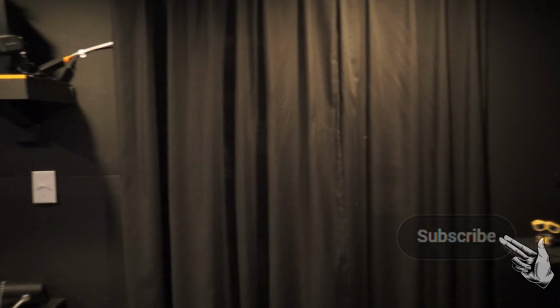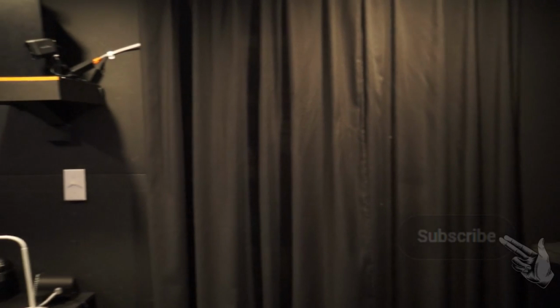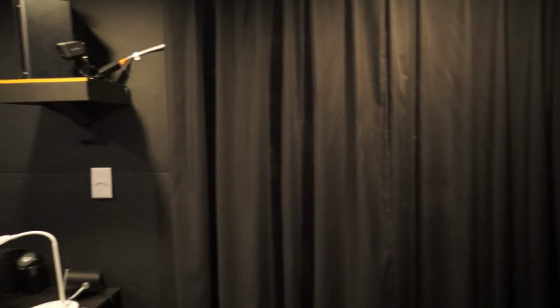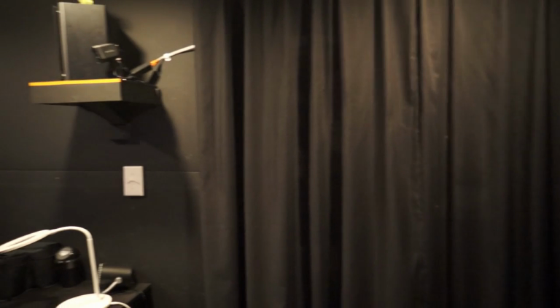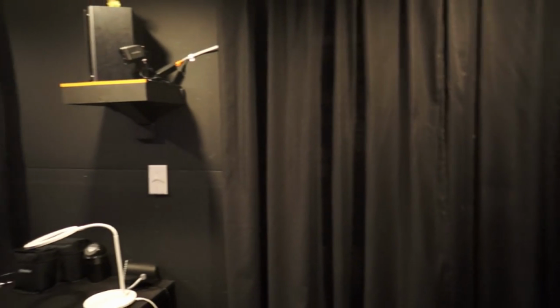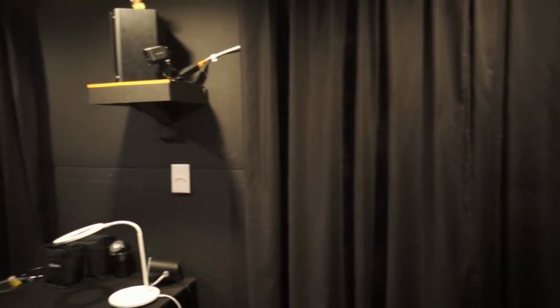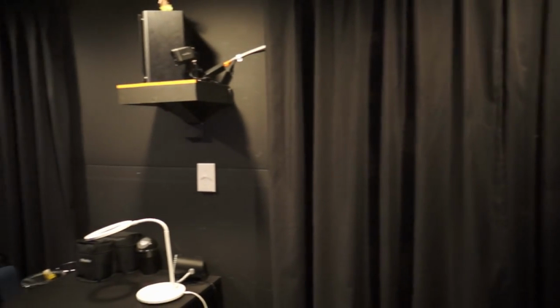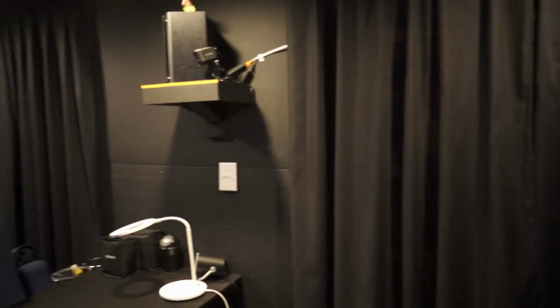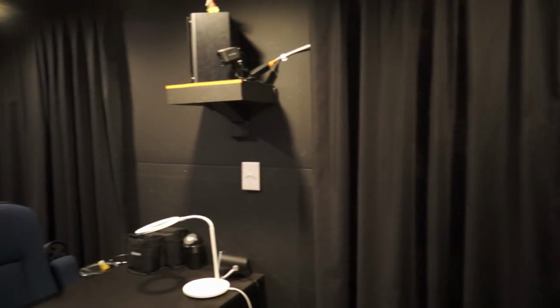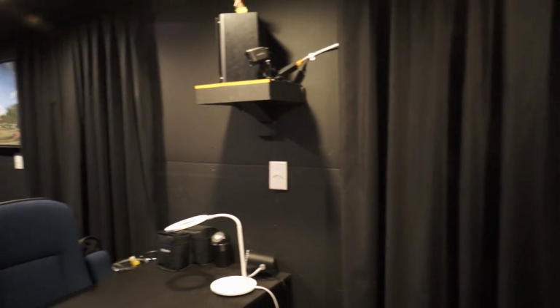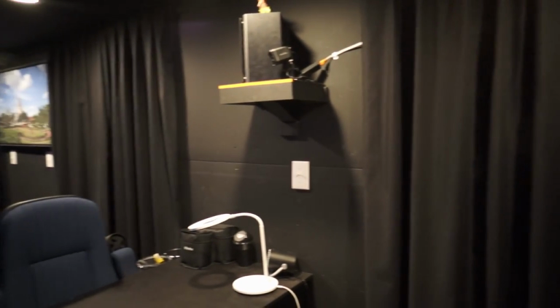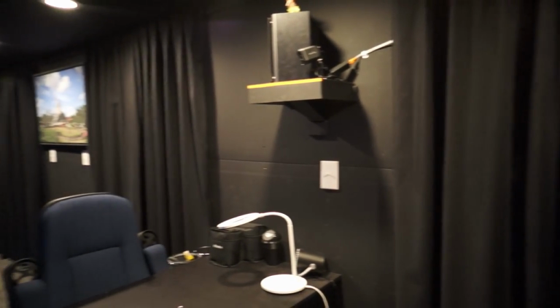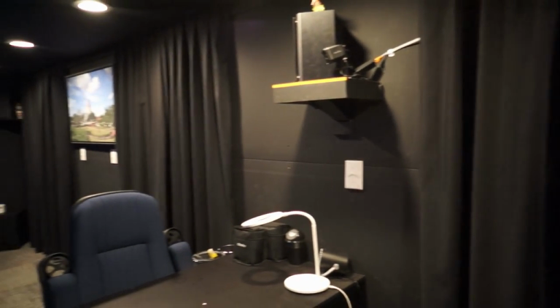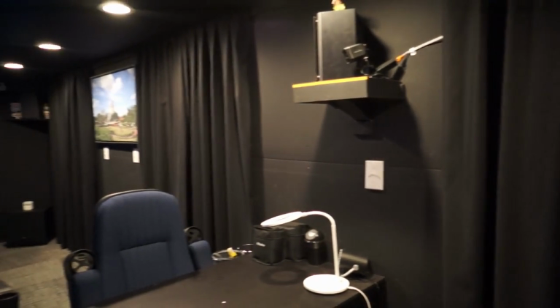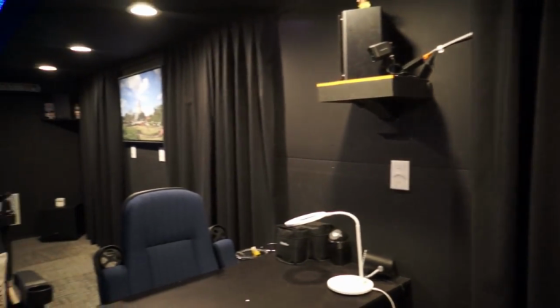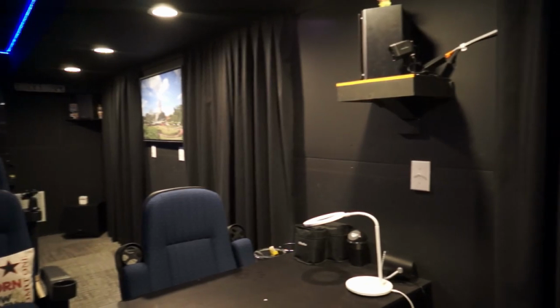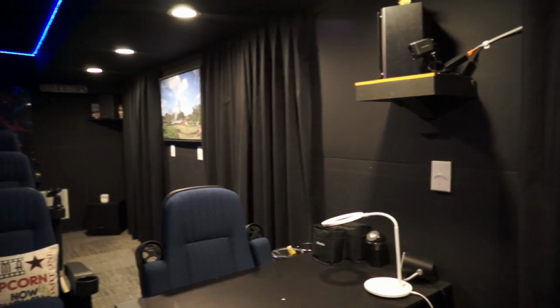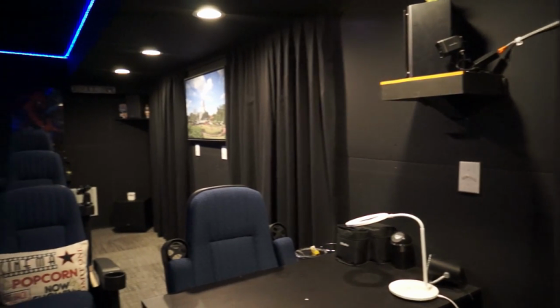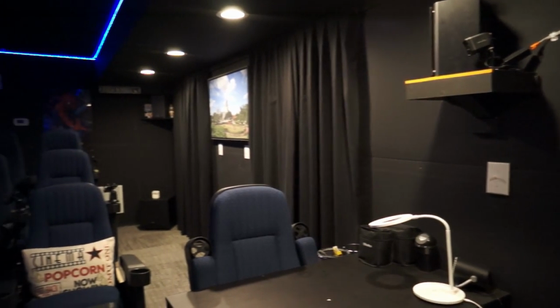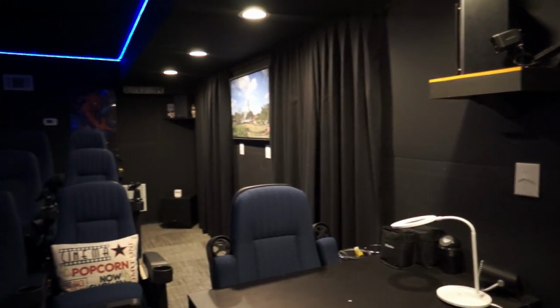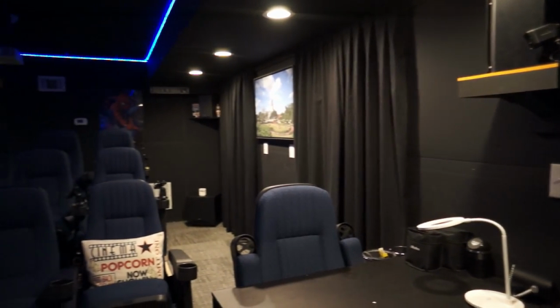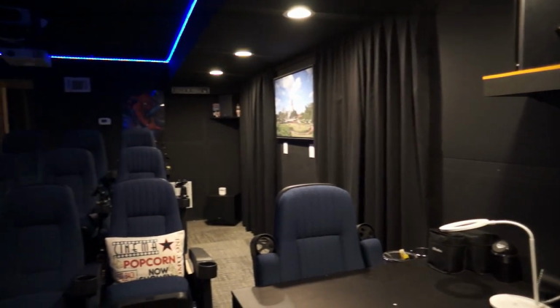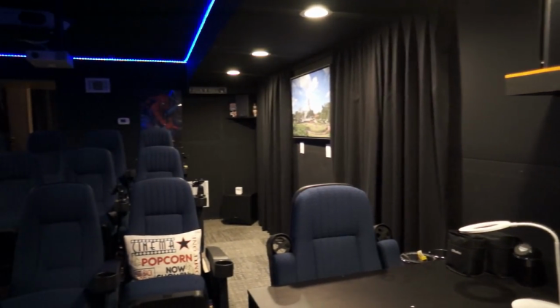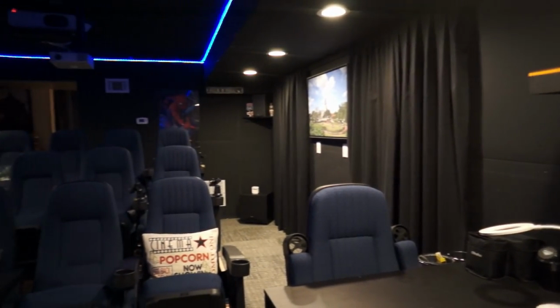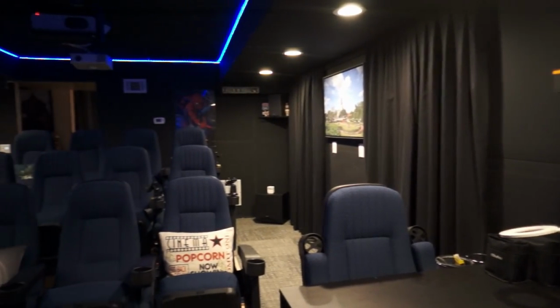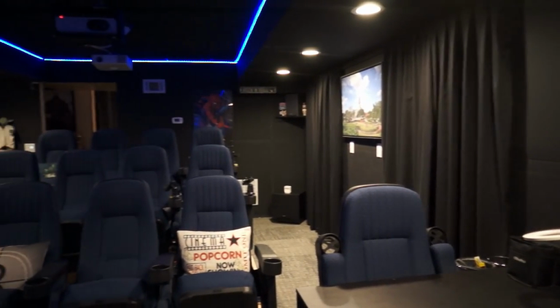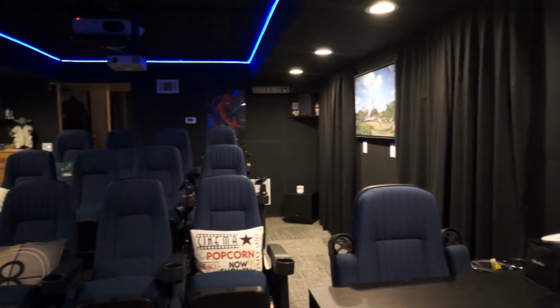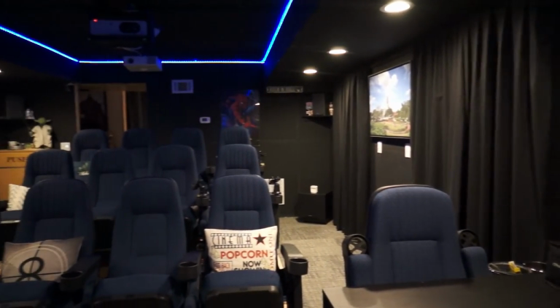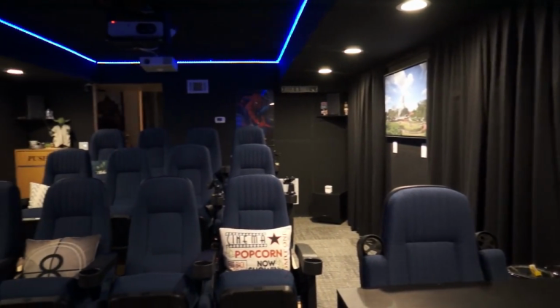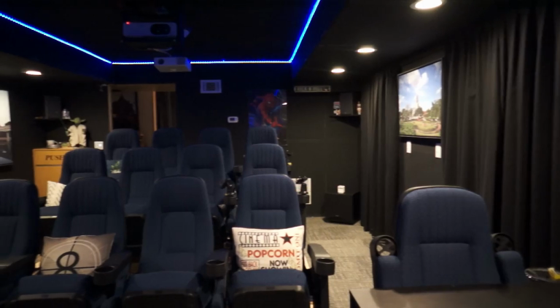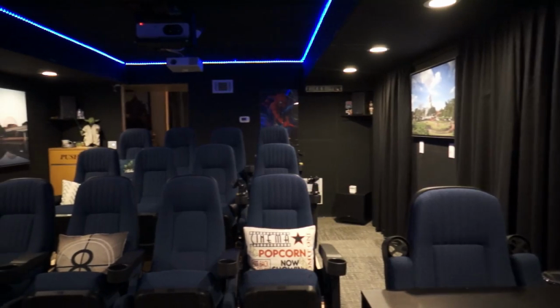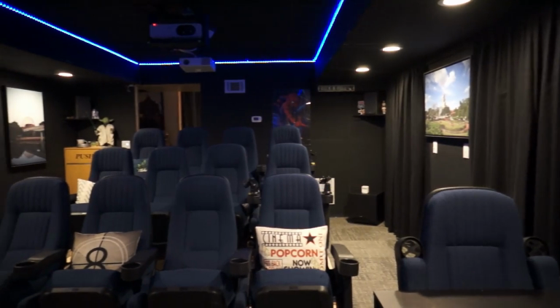Let's talk lighting. Dimming the lights every time you watch a movie and turning them up and down during and after a movie can get annoying and take away from your whole theater experience.